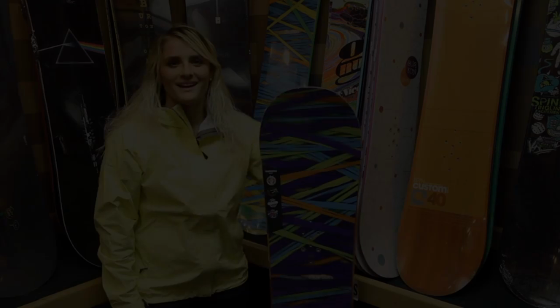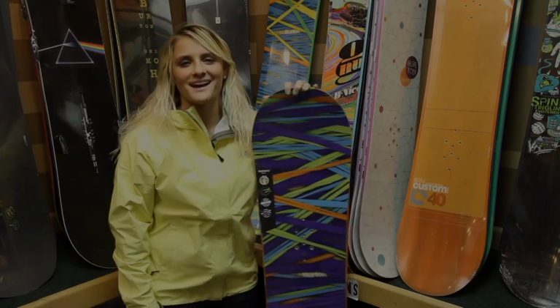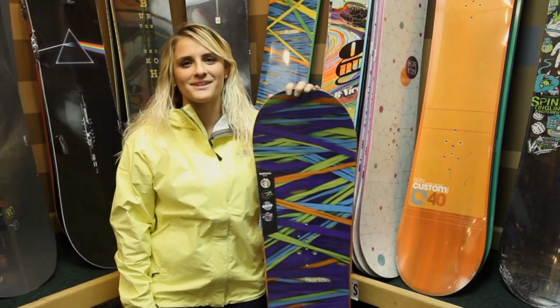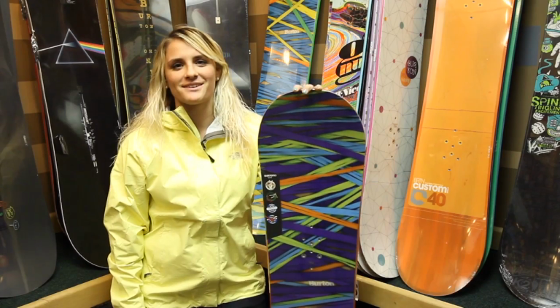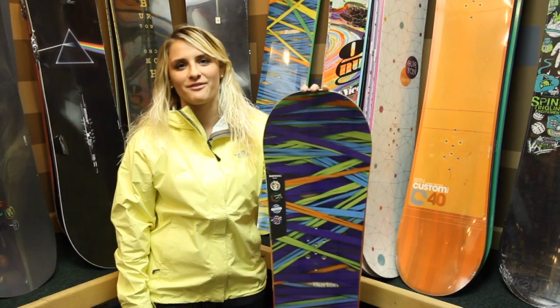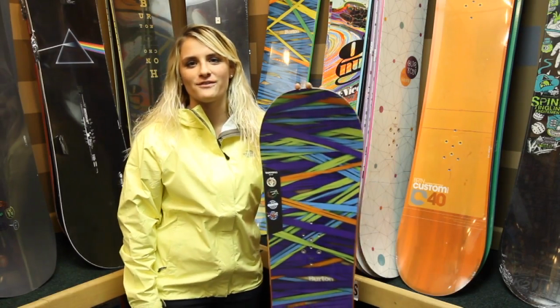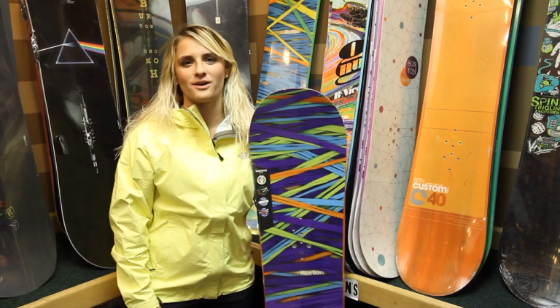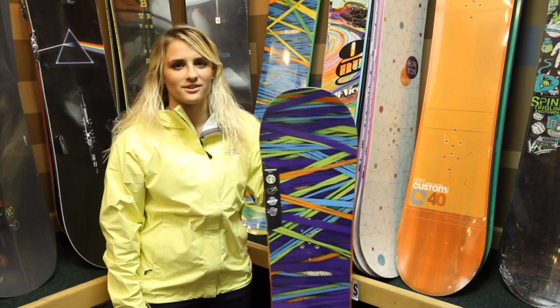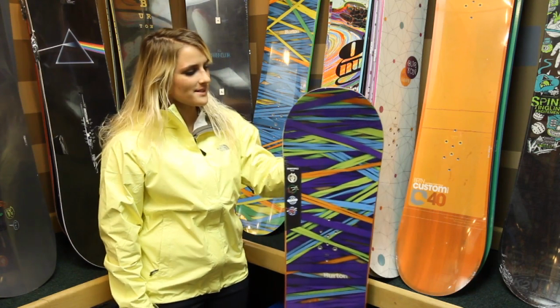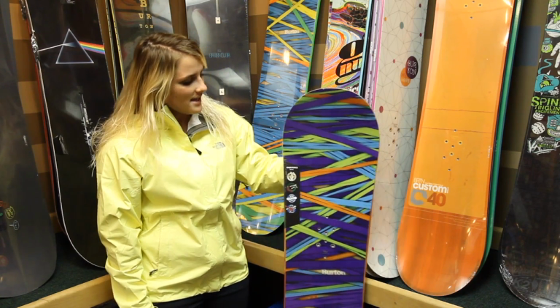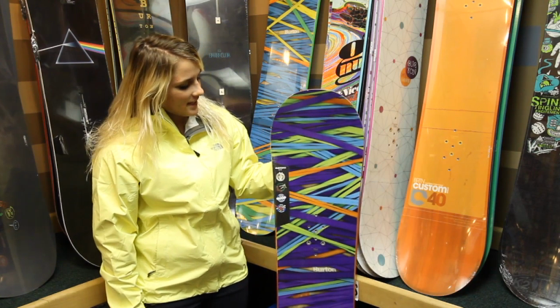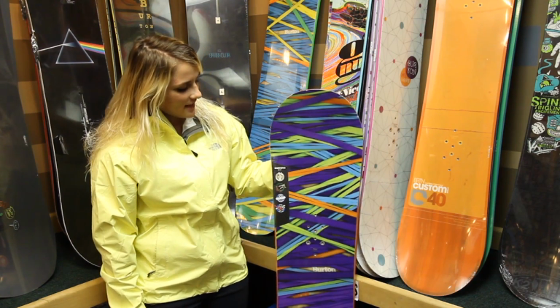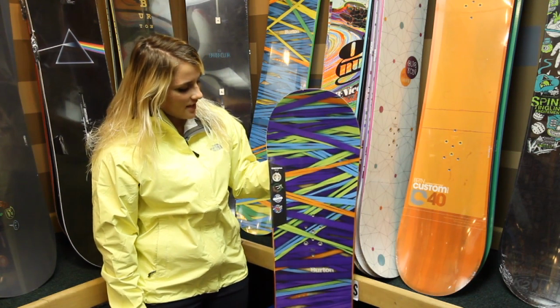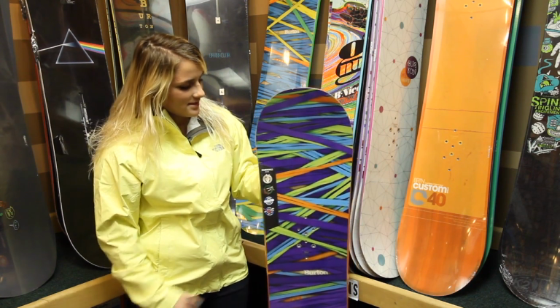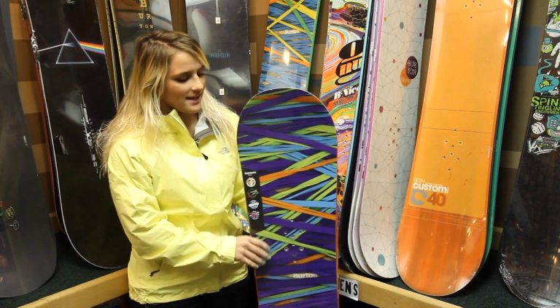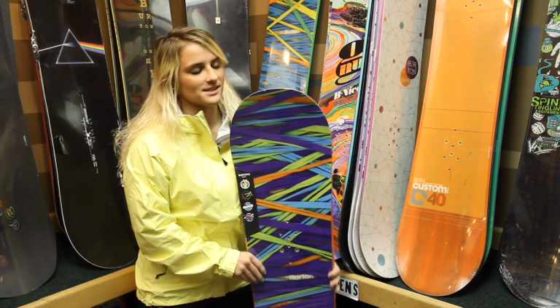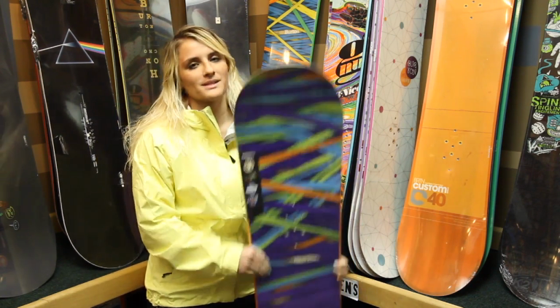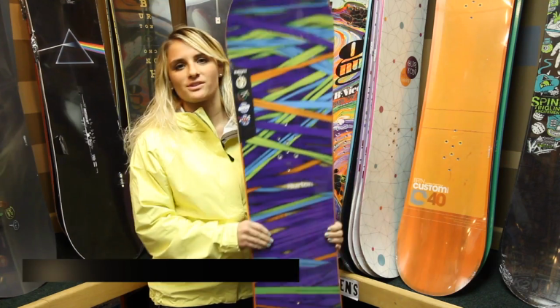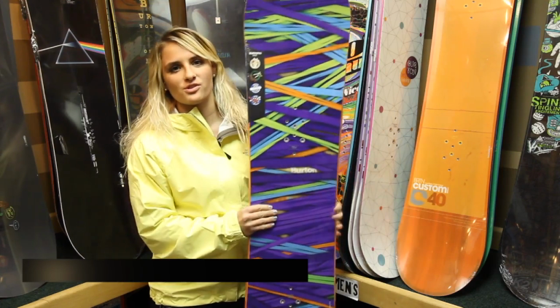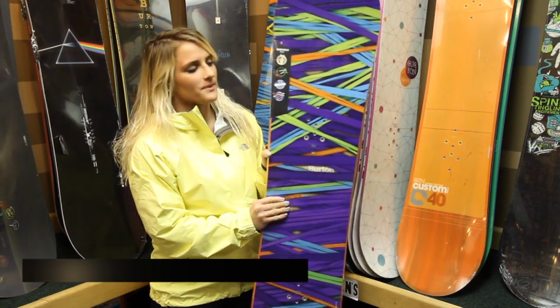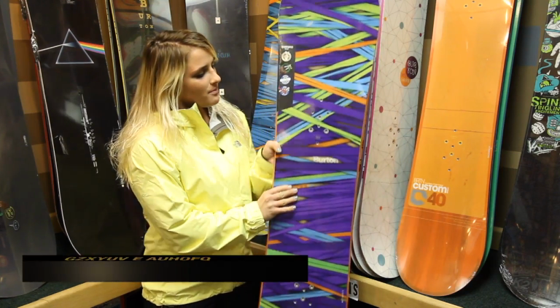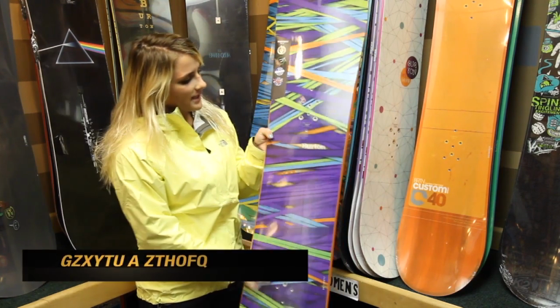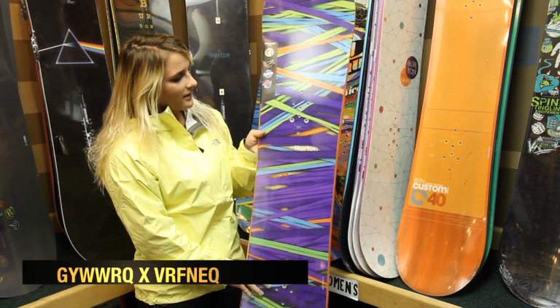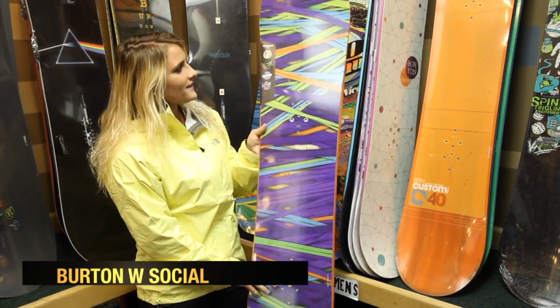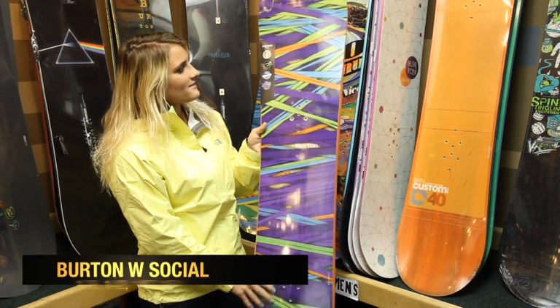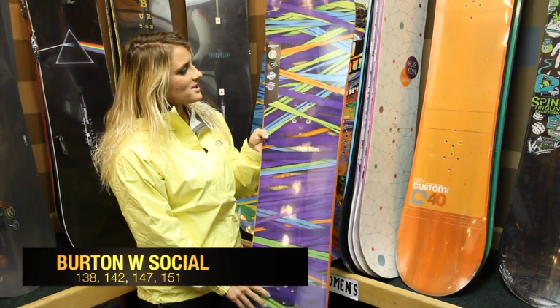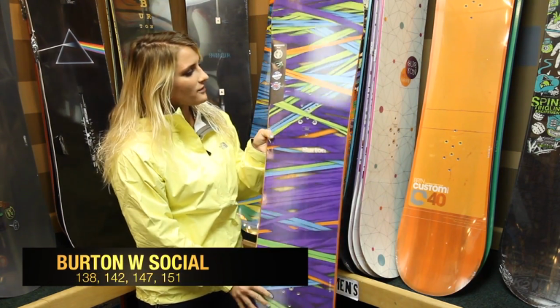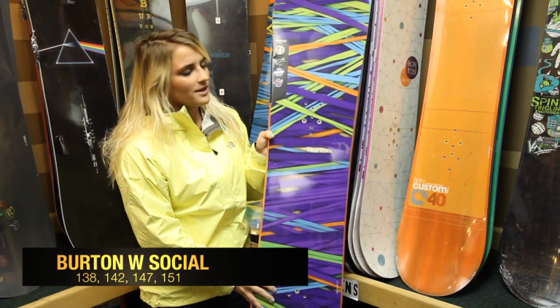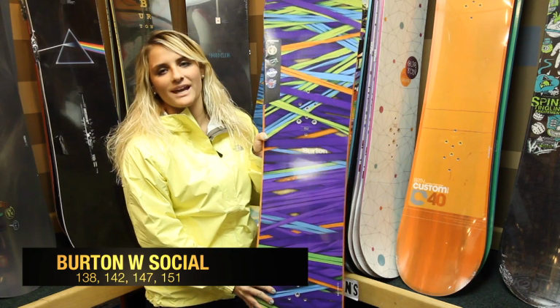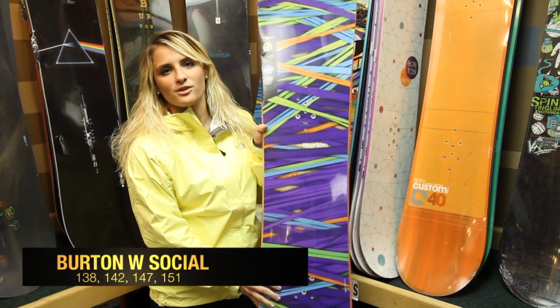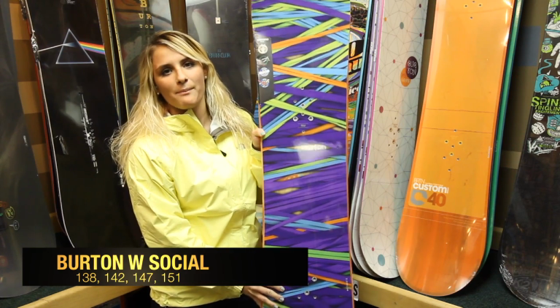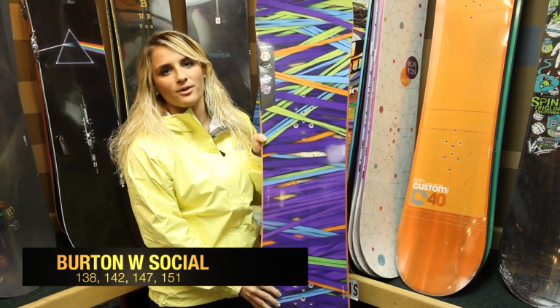Hey guys, Marissa here with Day 4 of your 12 Days of Christmas. The gift I'd like to share with you today is the Women's Burton Social. Pretty killer graphic. This is a very soft, fun, playful, poppy board.